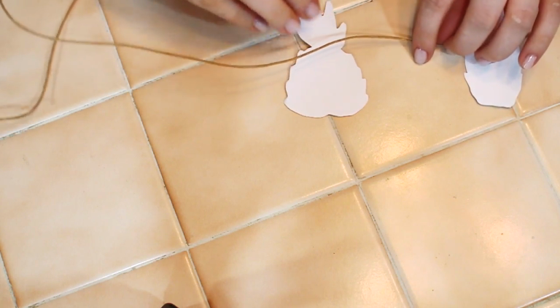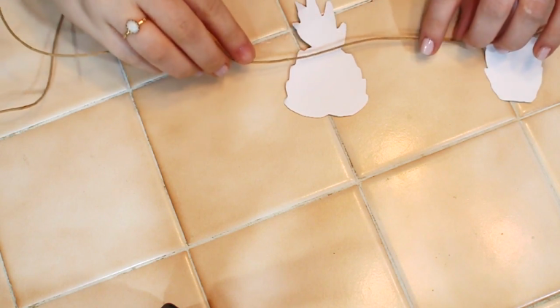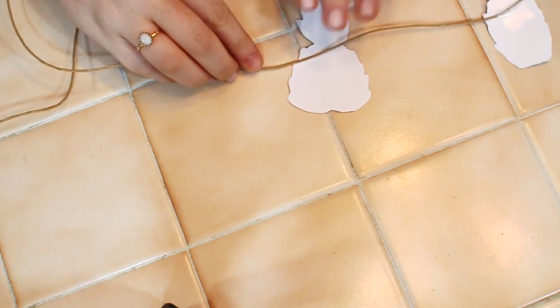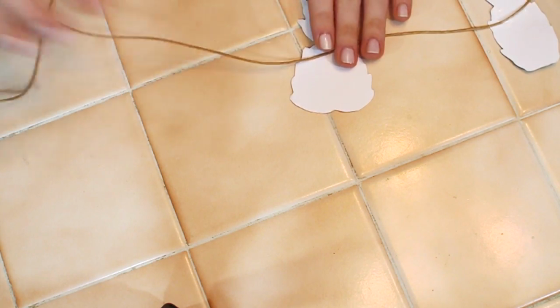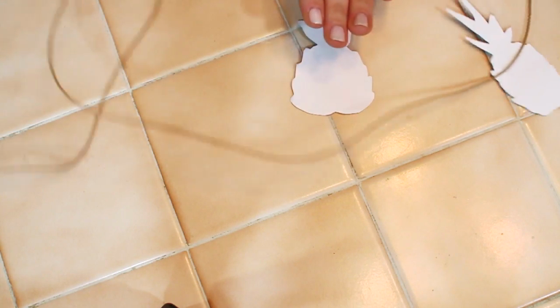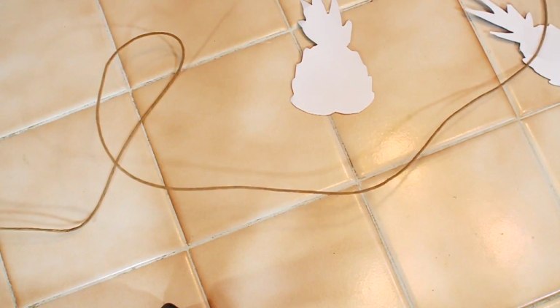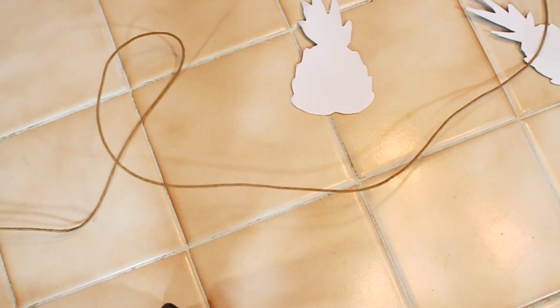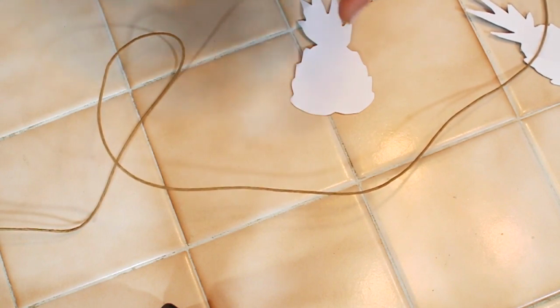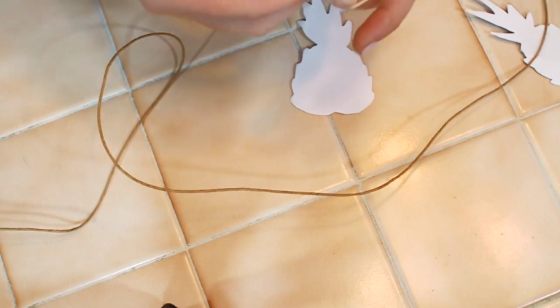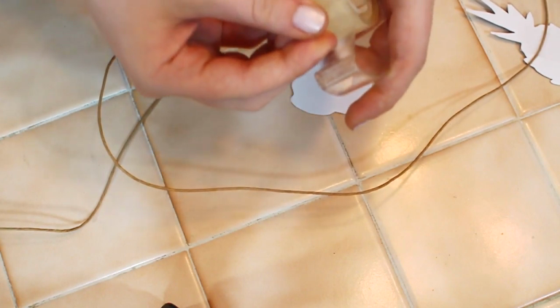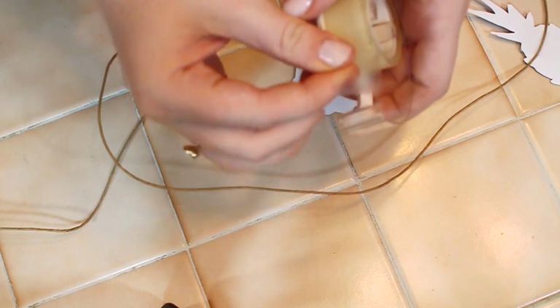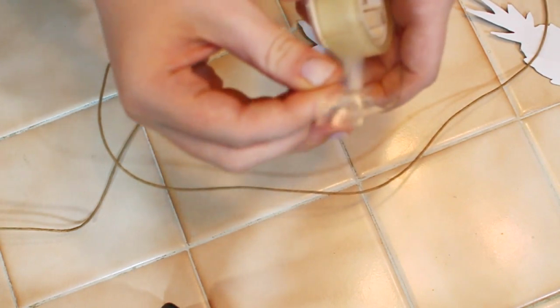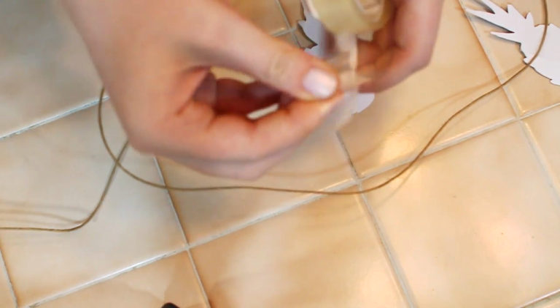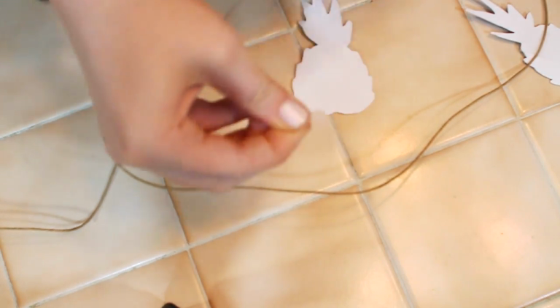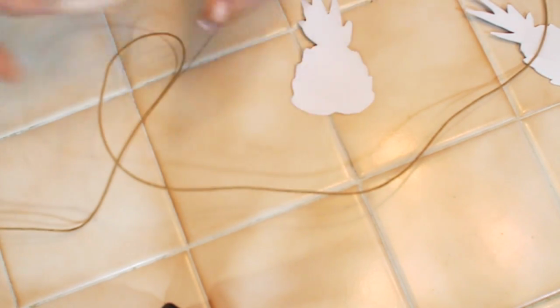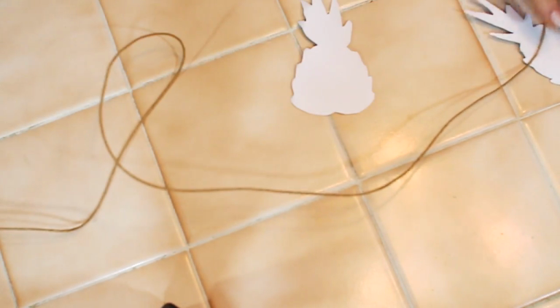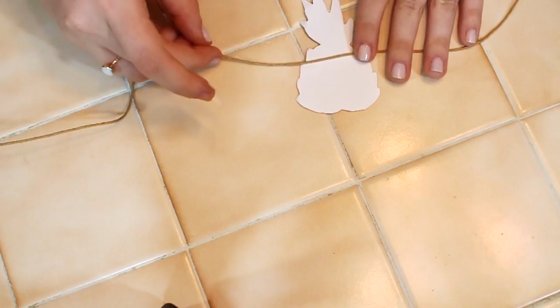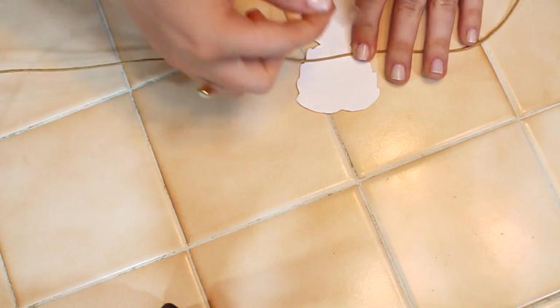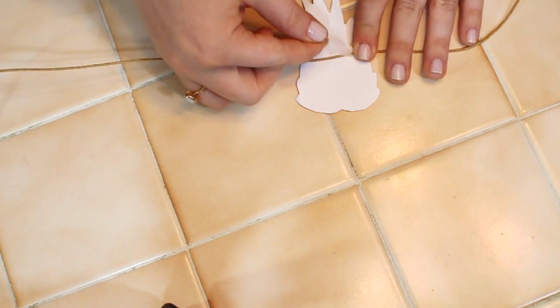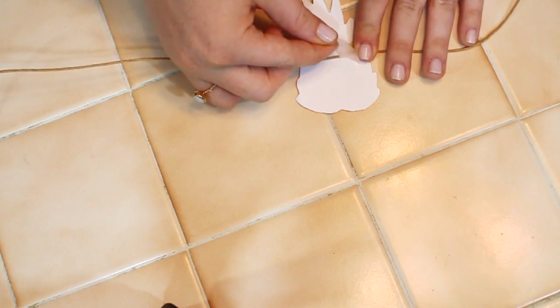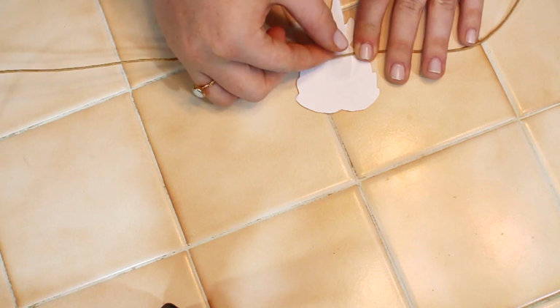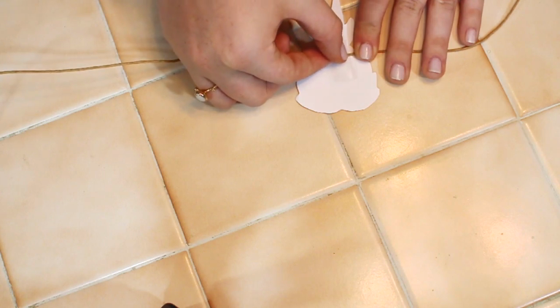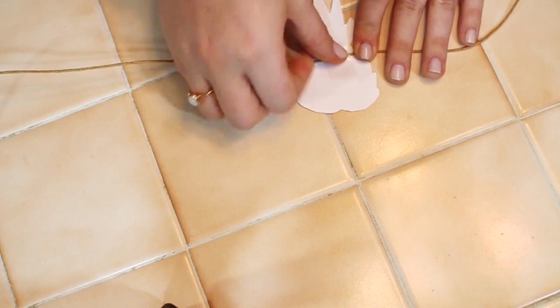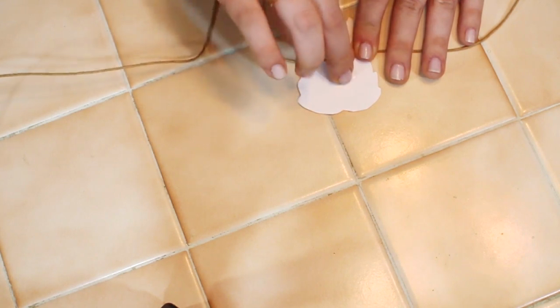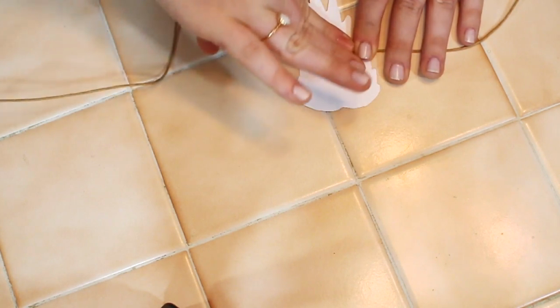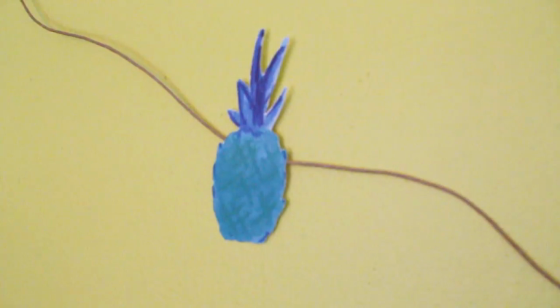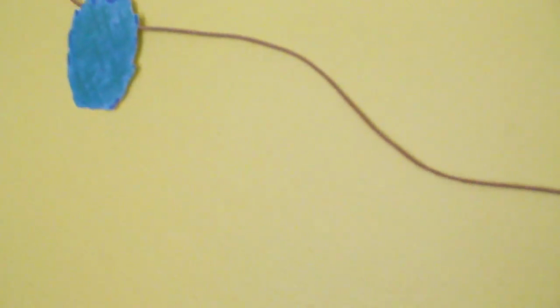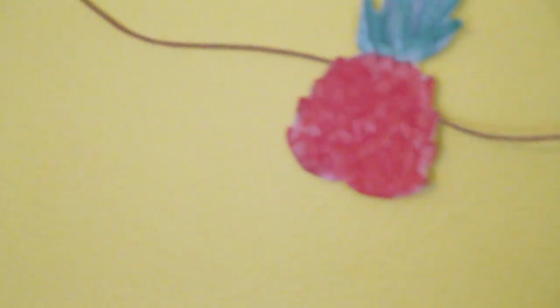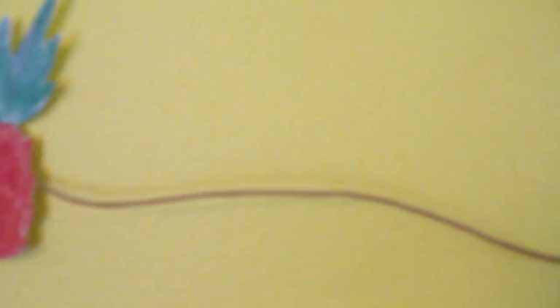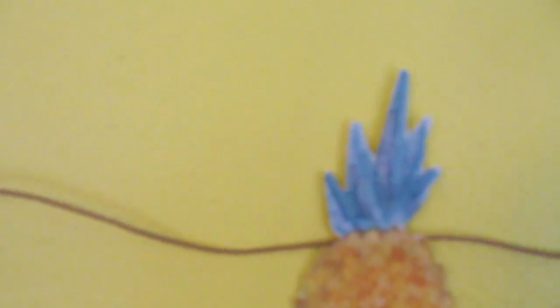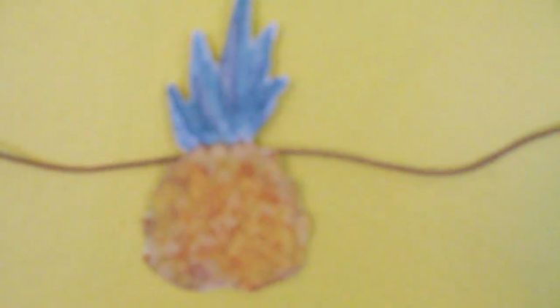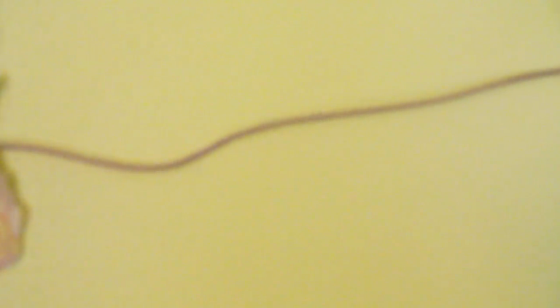To secure each pineapple on the string I flipped it over on the non-printed side. I made sure each pineapple was about a foot away from each other, and I fastened a piece of tape on the back. And that's all — your garland is ready to hang on your wall!